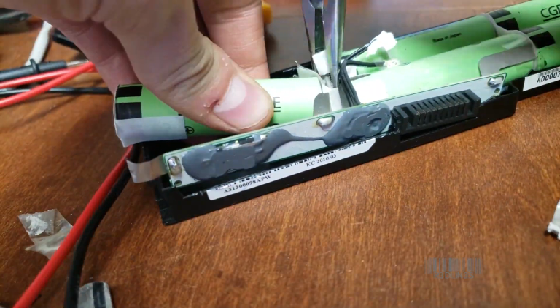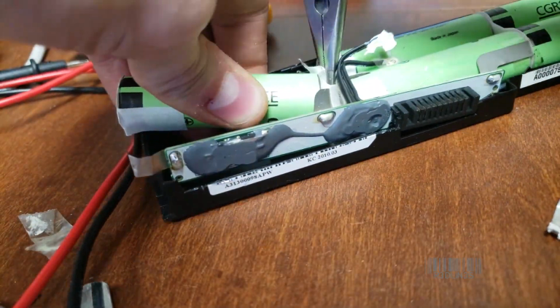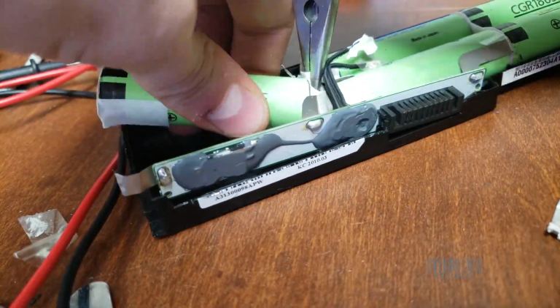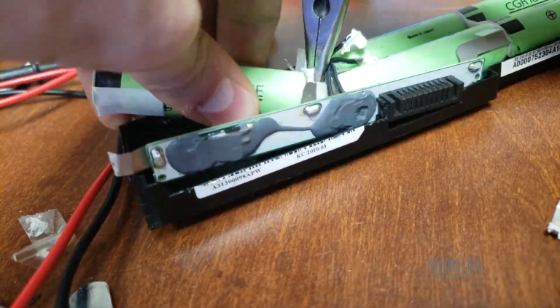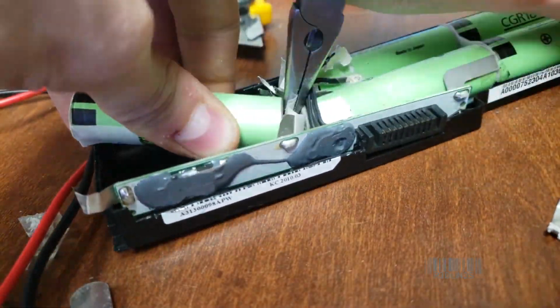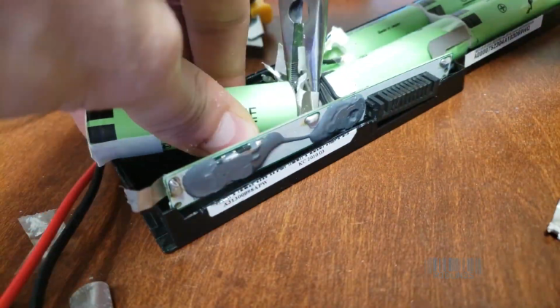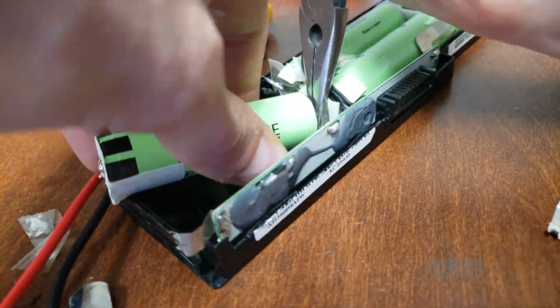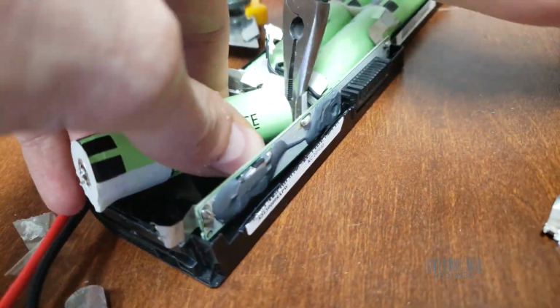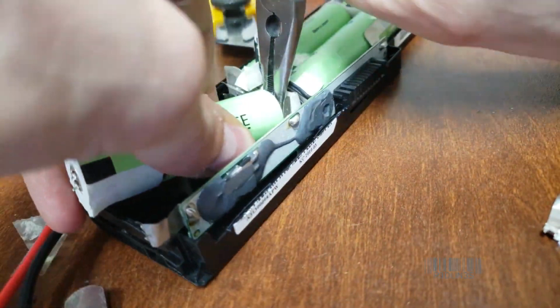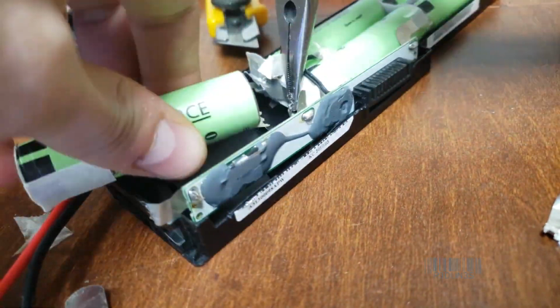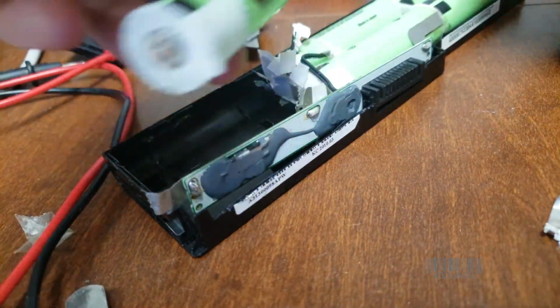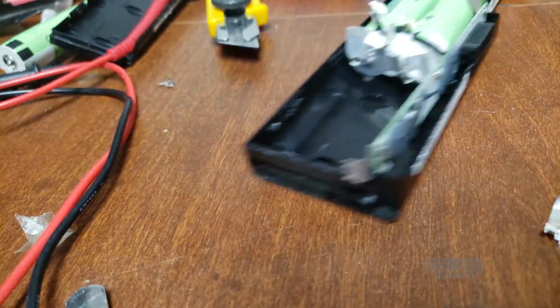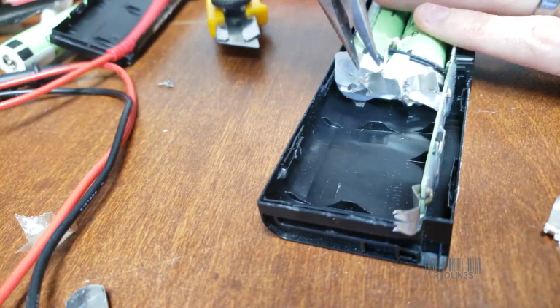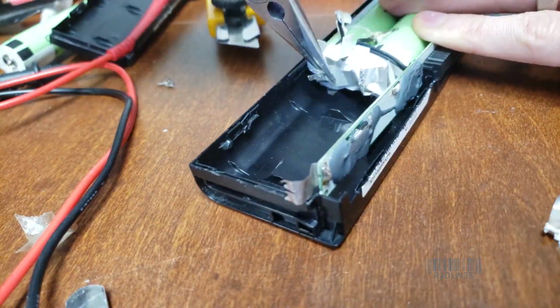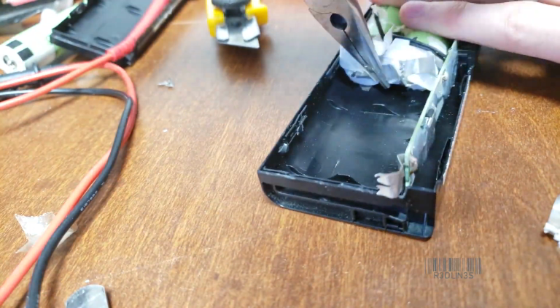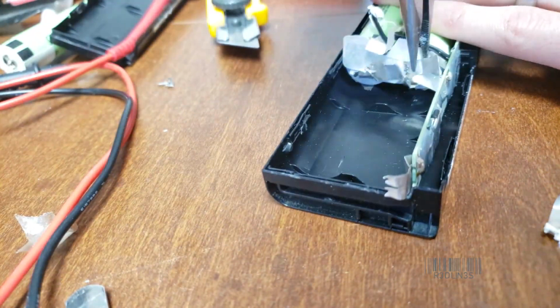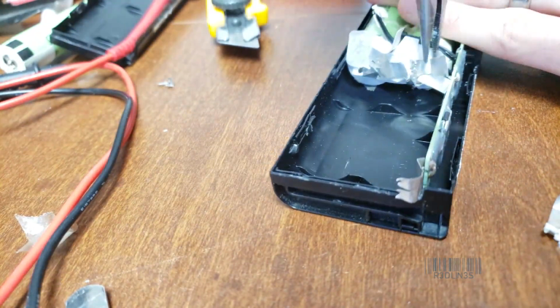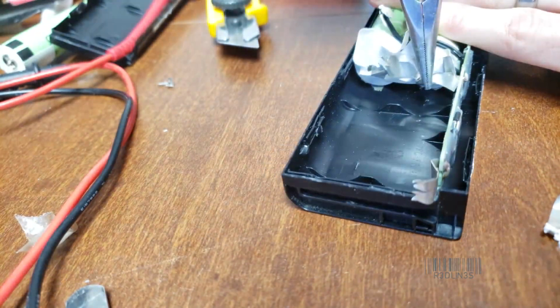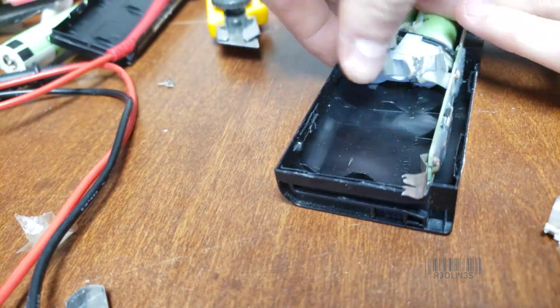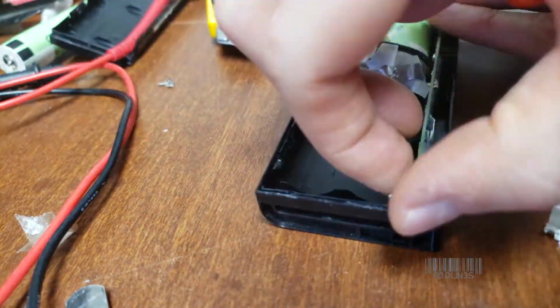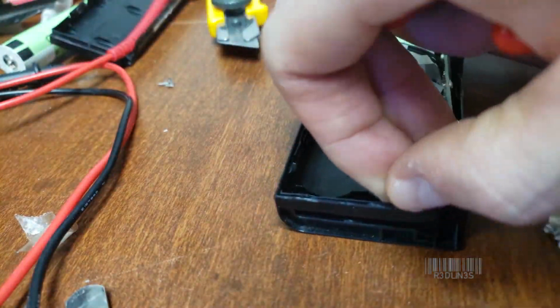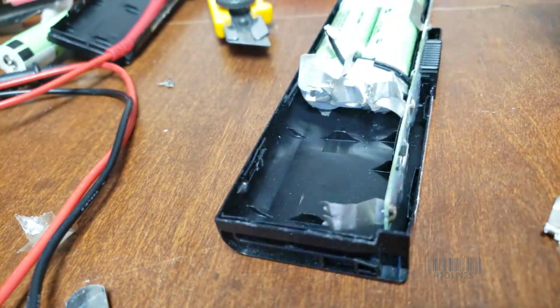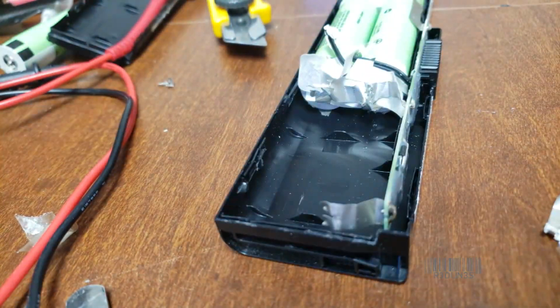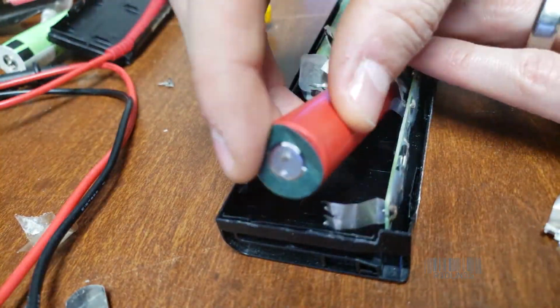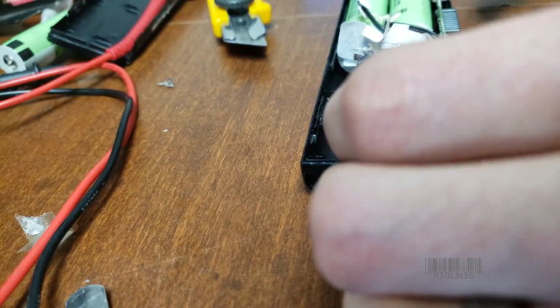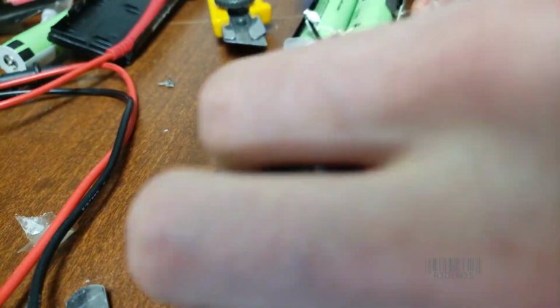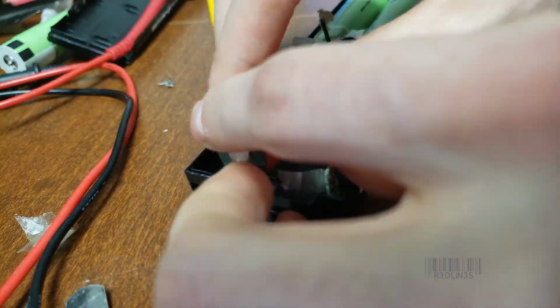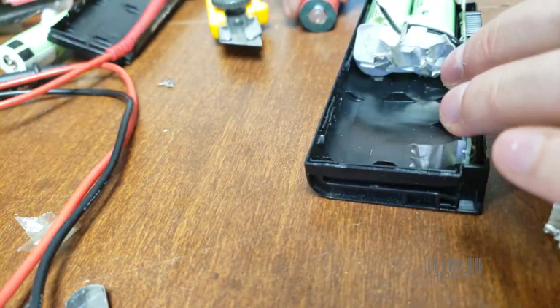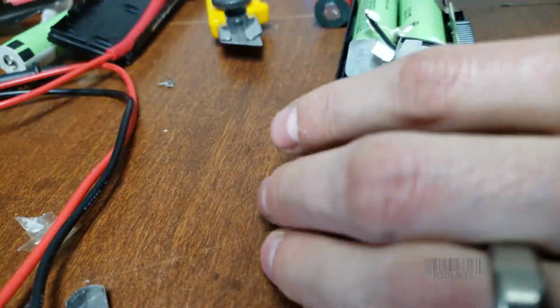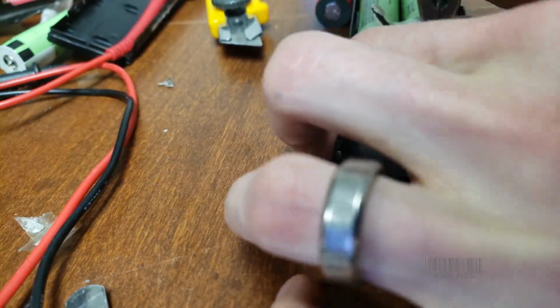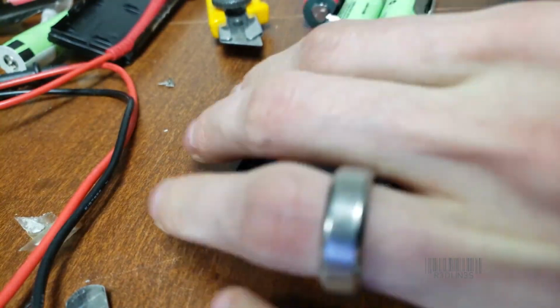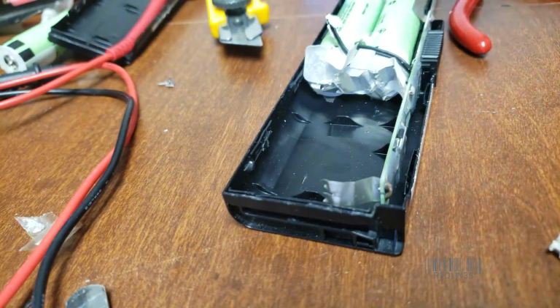After it's been removed, straighten out the ends and flatten things out a little bit, then you can put in your new good cell. There is only one in — we took two out, but that's fine. This is for test purposes to see if we've got this thing running right.